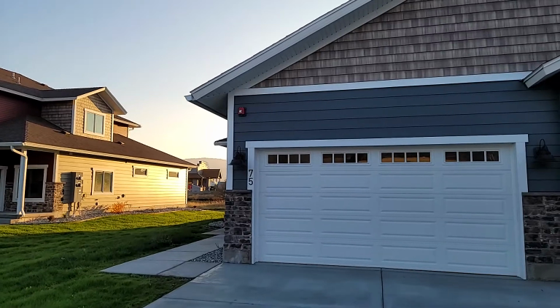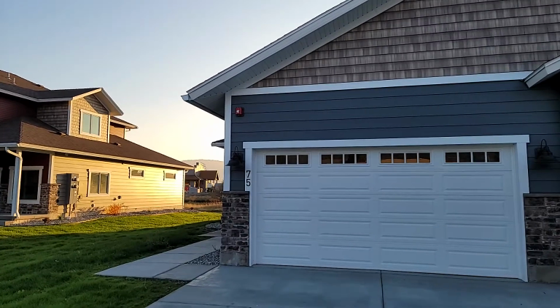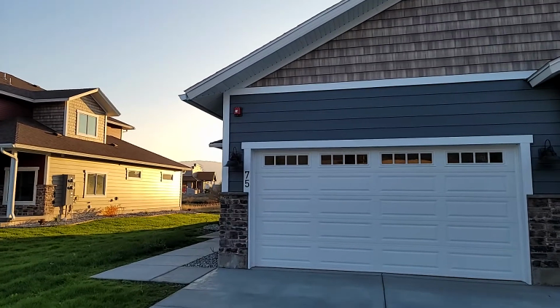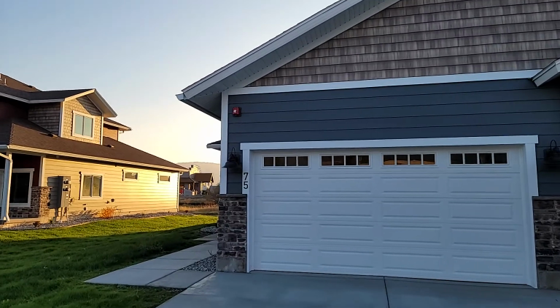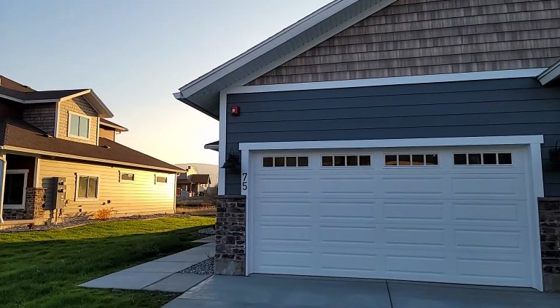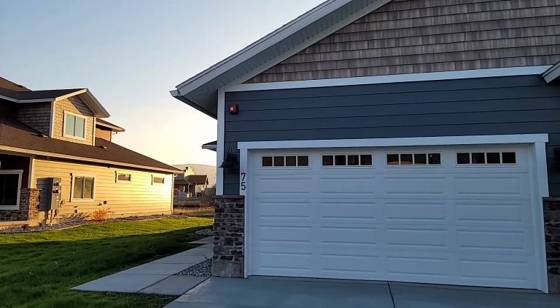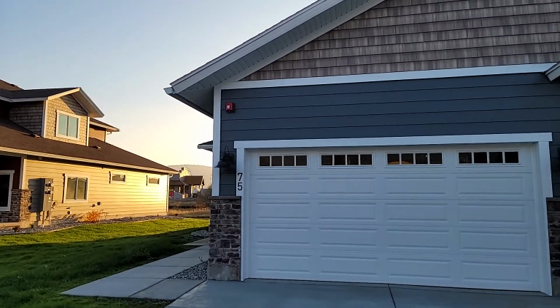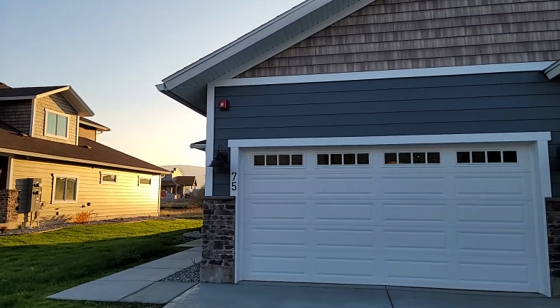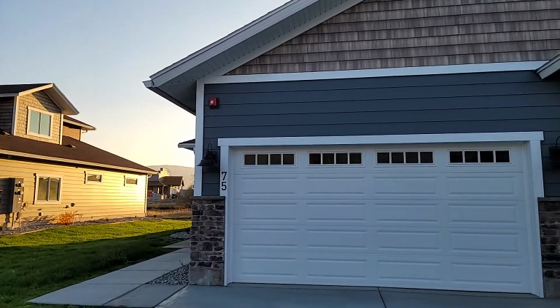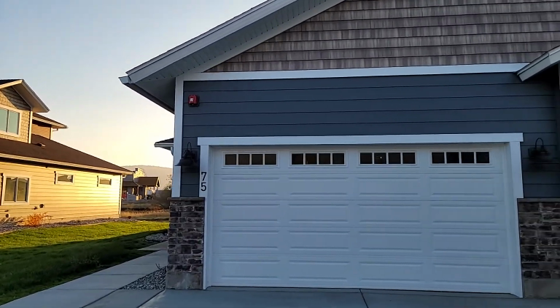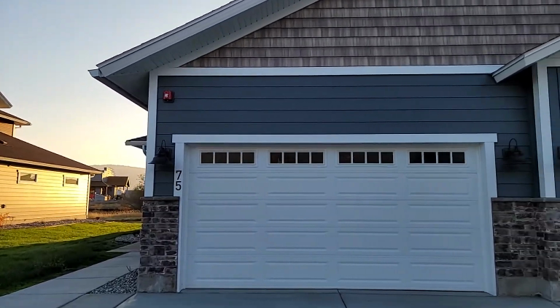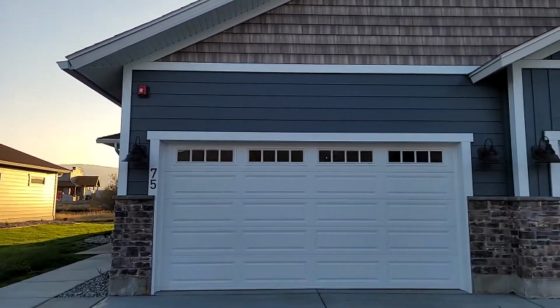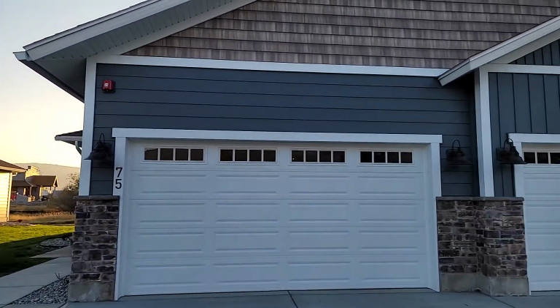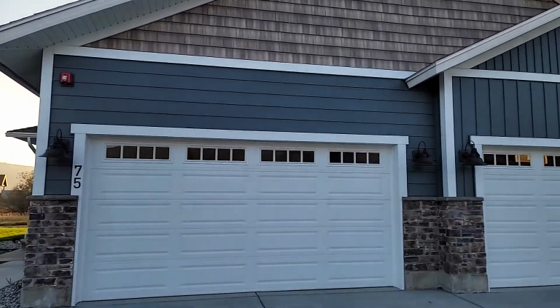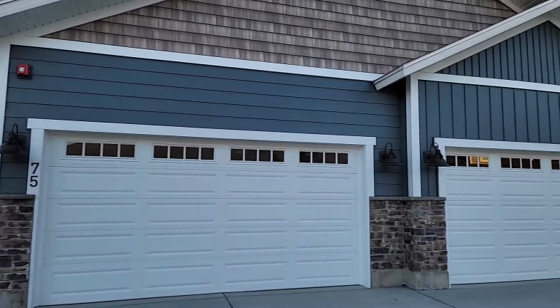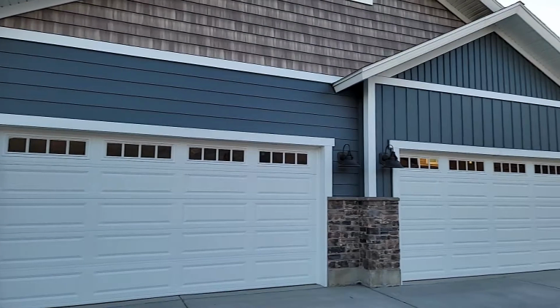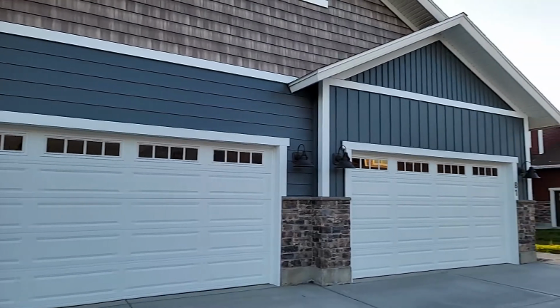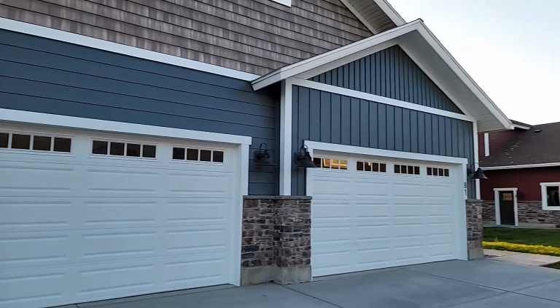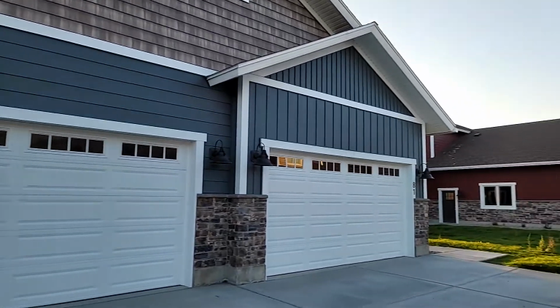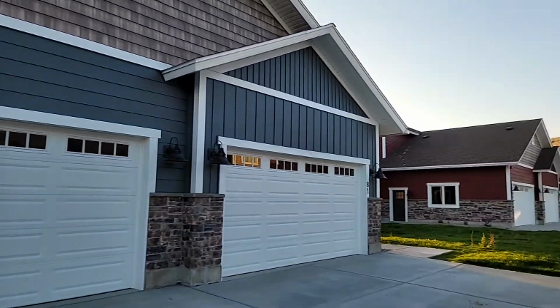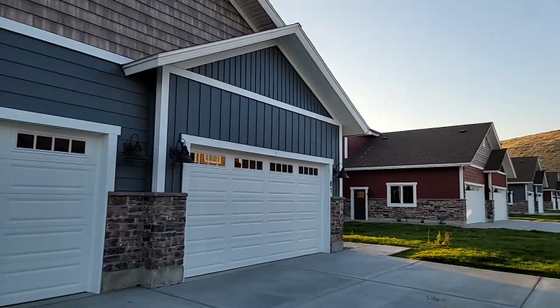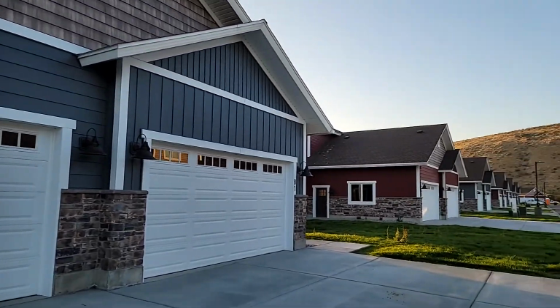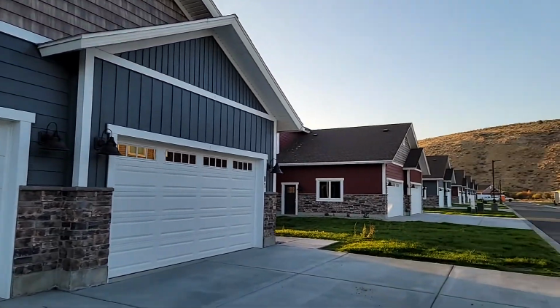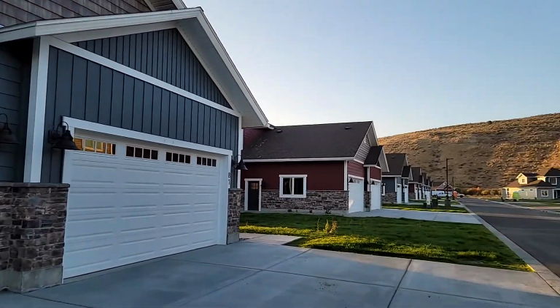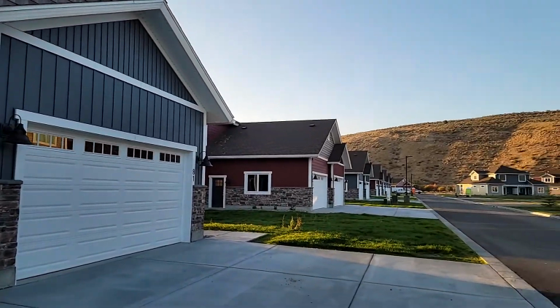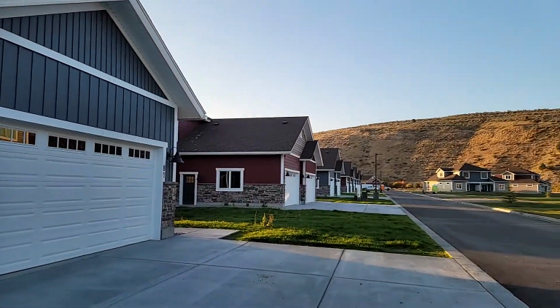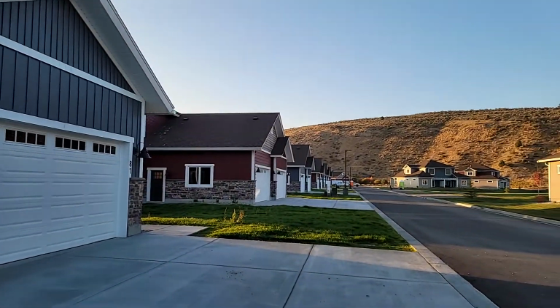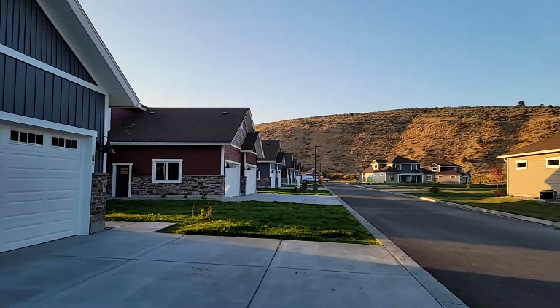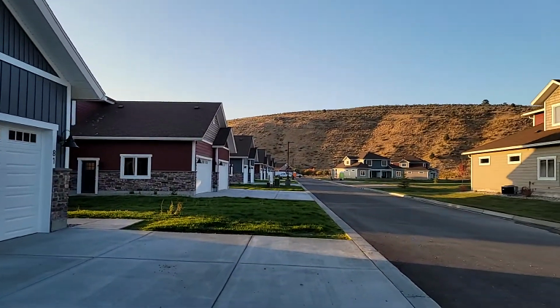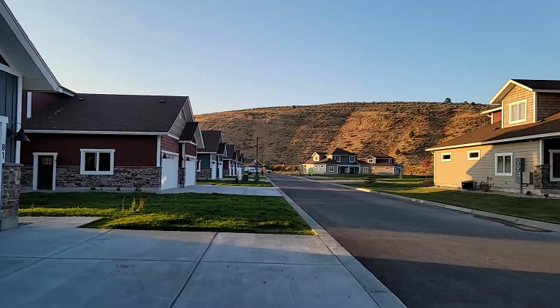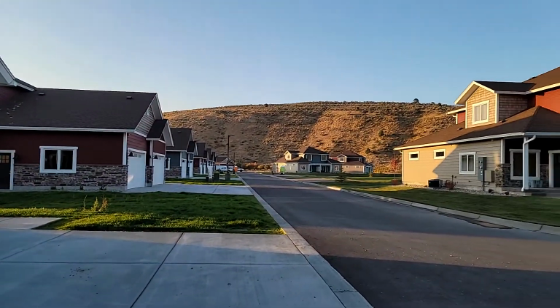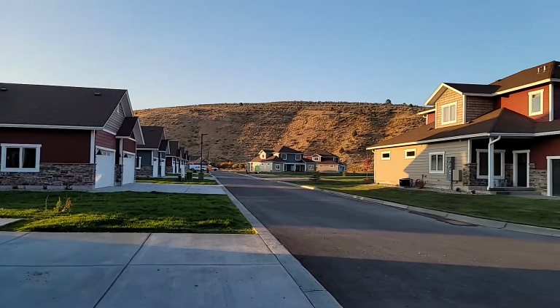Hi everybody, Tayson Rockefeller, Teton Valley Realty. I'm here at the Rainy Creek Townhomes, courtesy Rainy Creek Realty here in Swan Valley, Idaho.